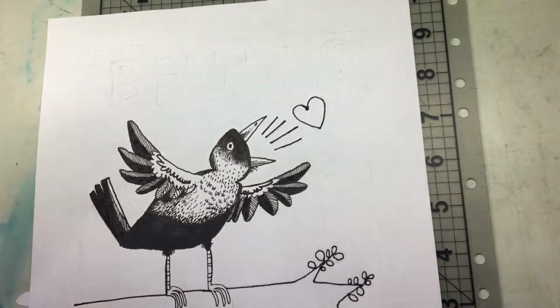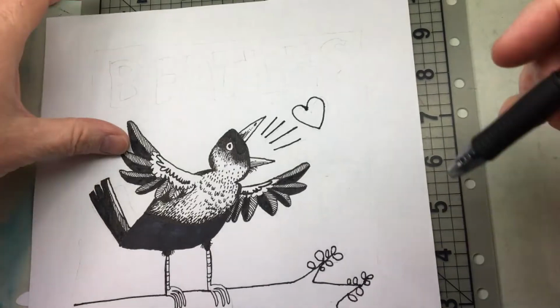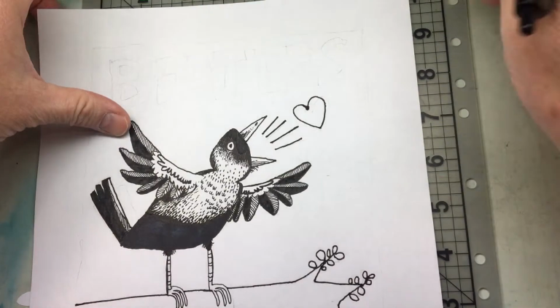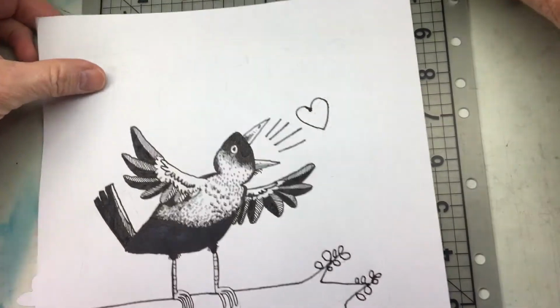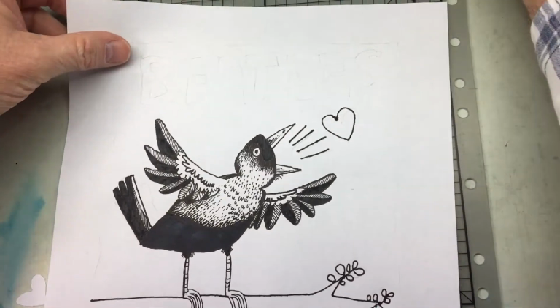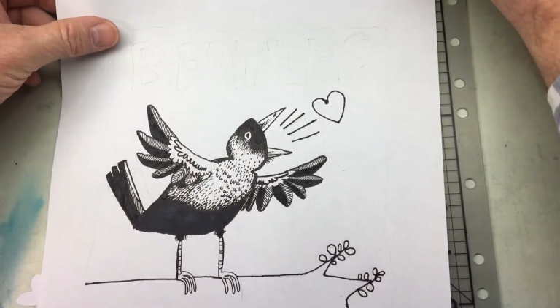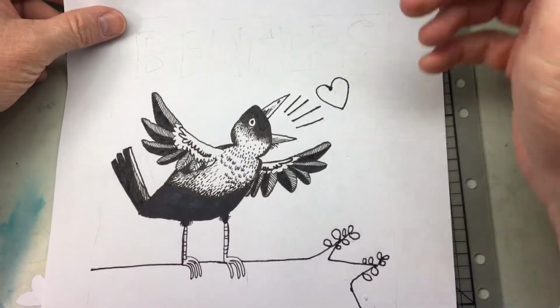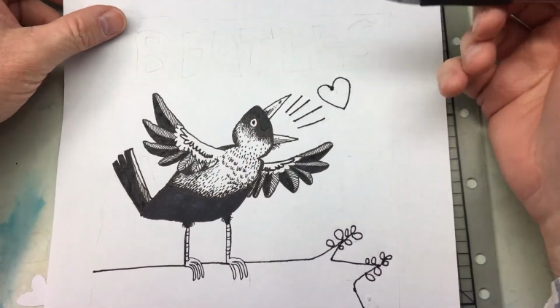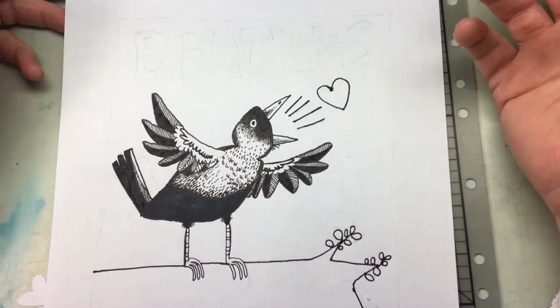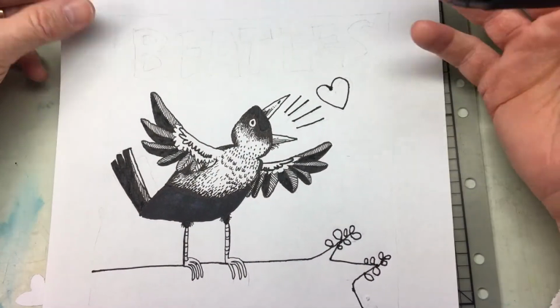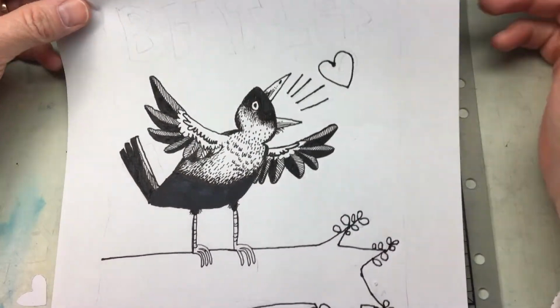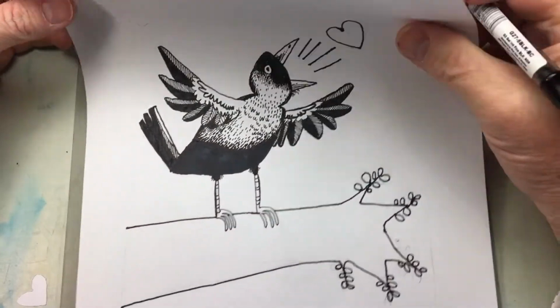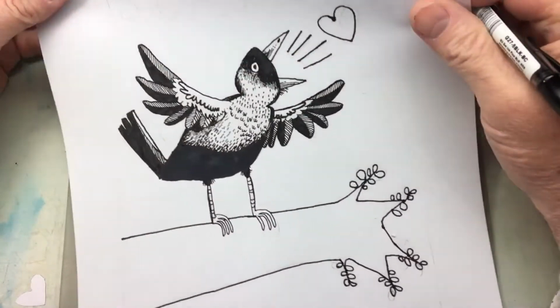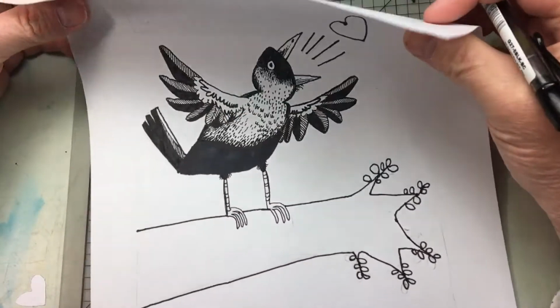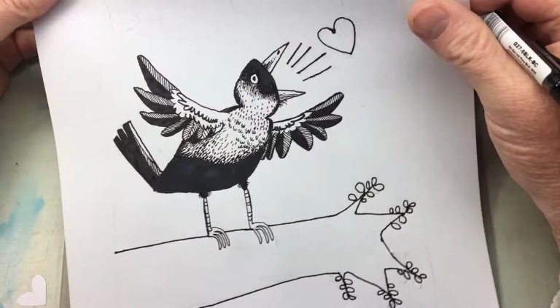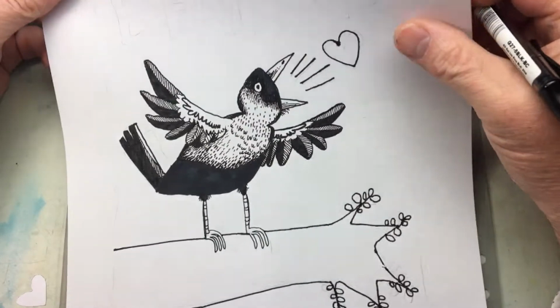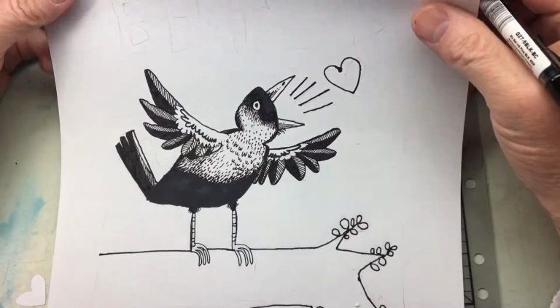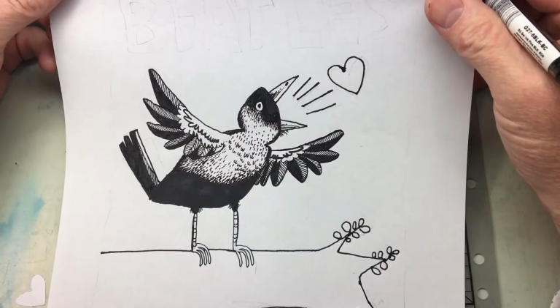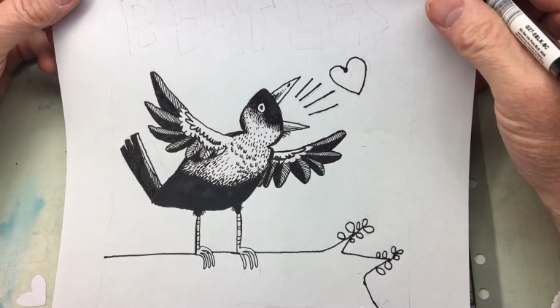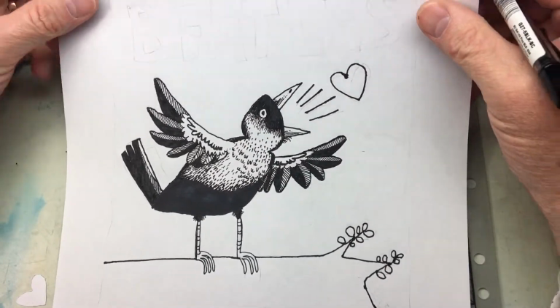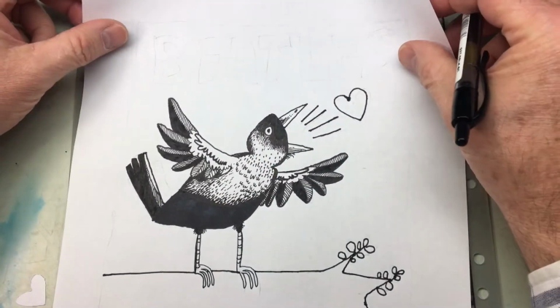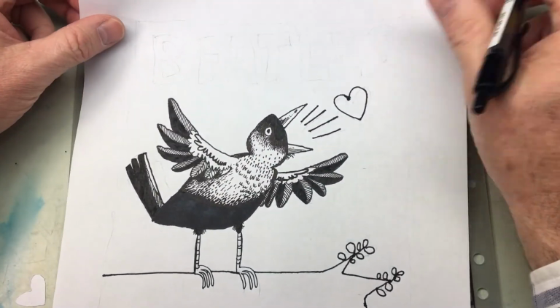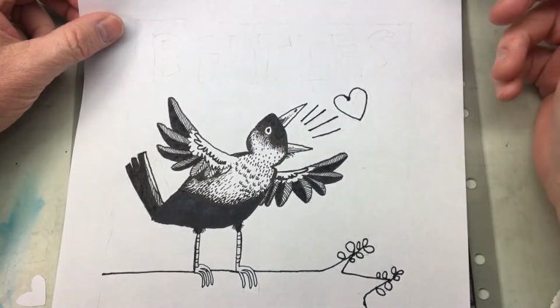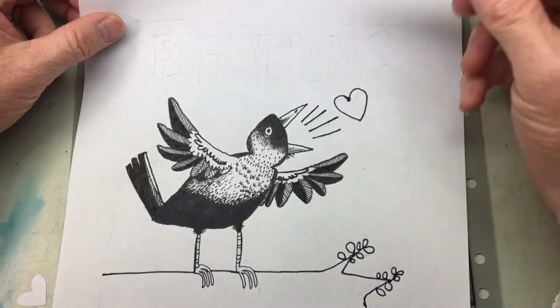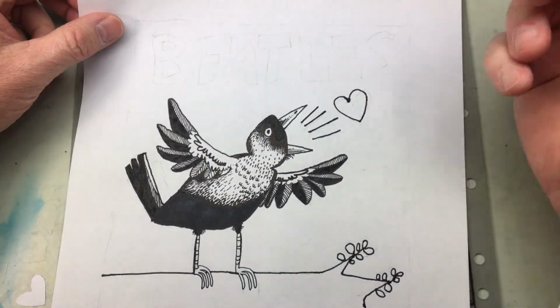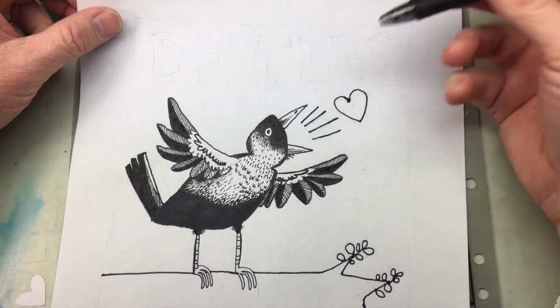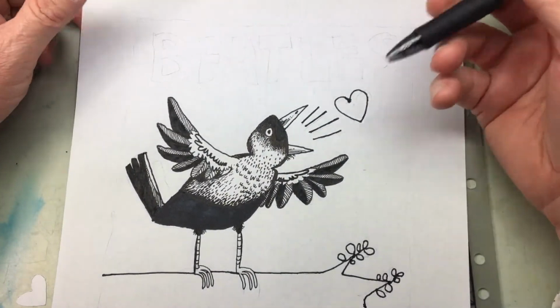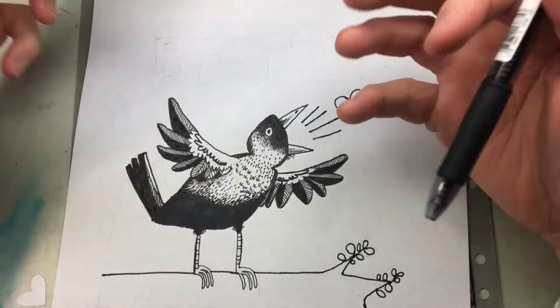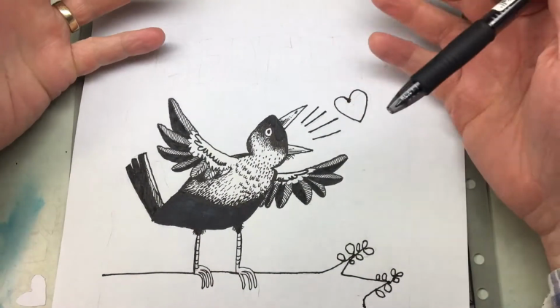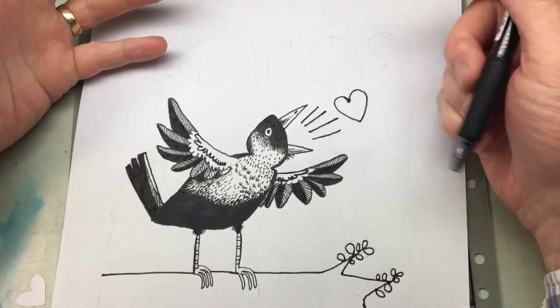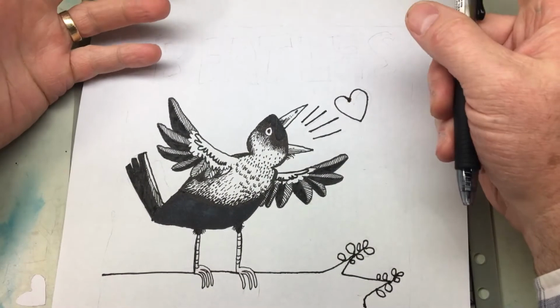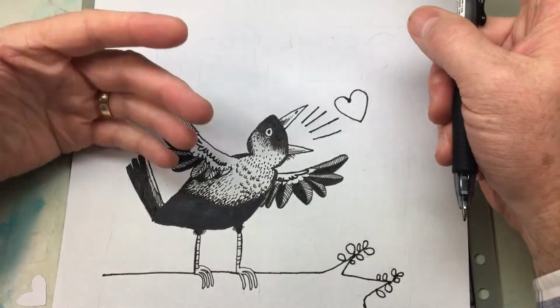Just wanted to quickly show you an update. This is just regular copy paper and I traced it on the computer, and I'm still moving forward.